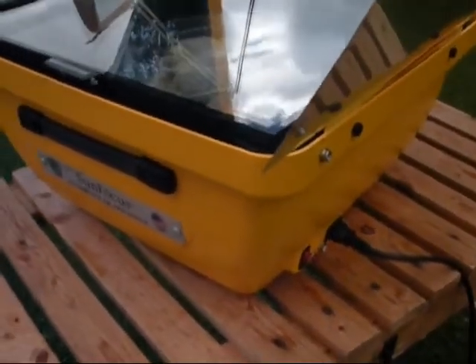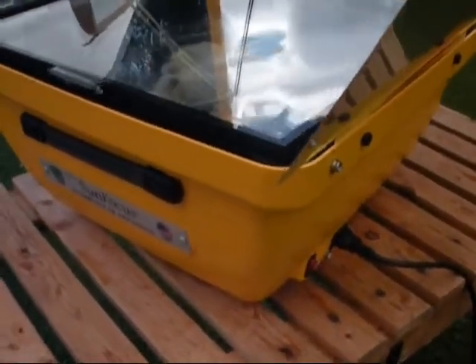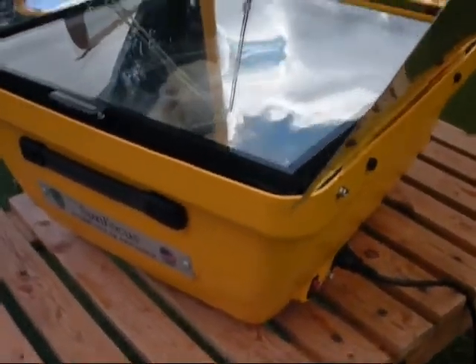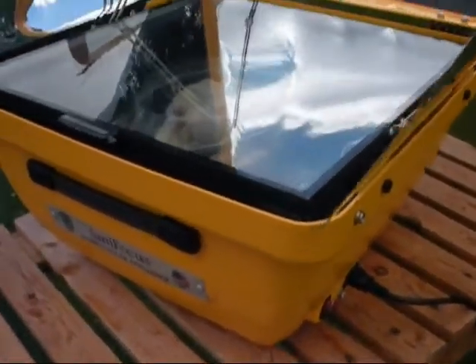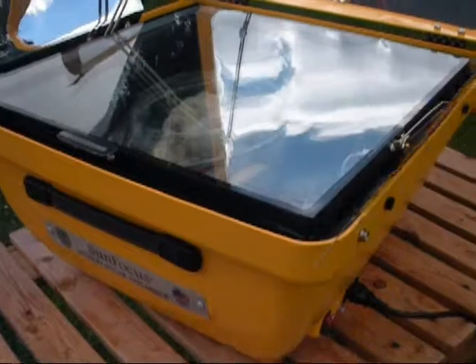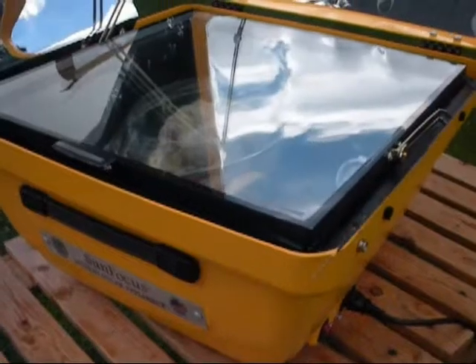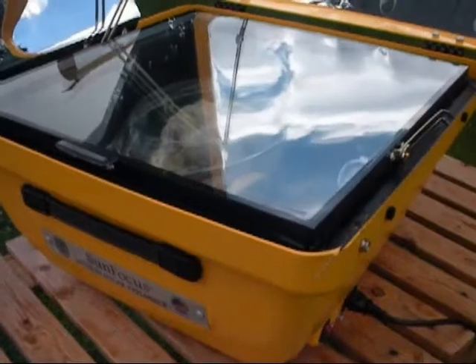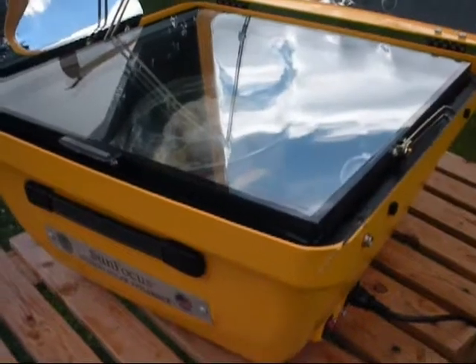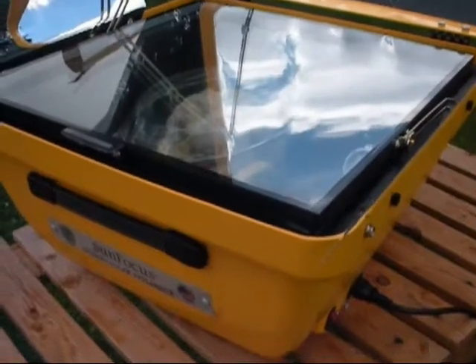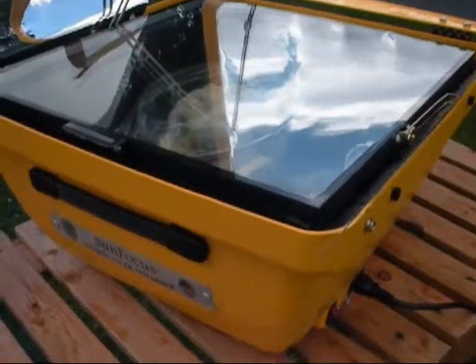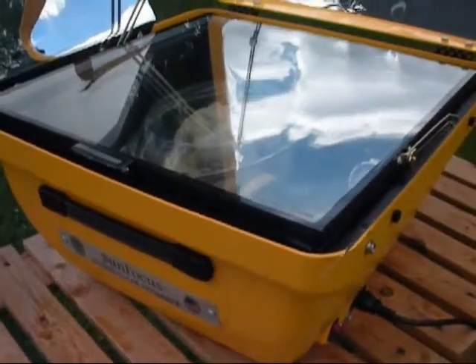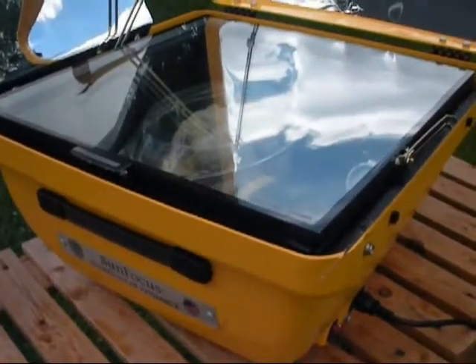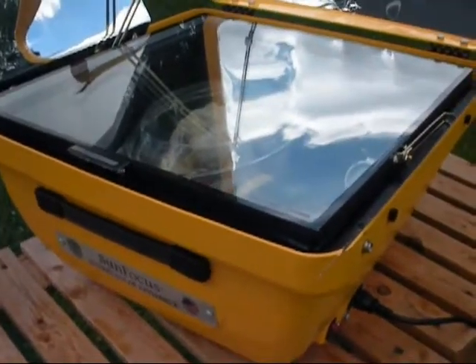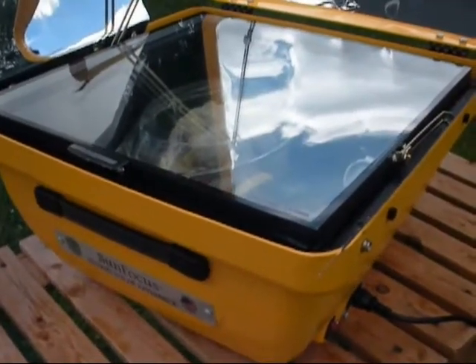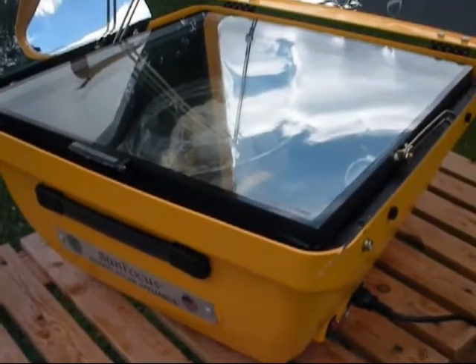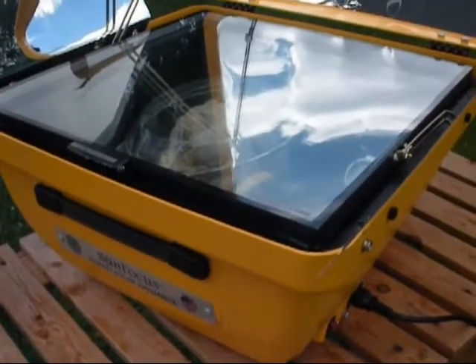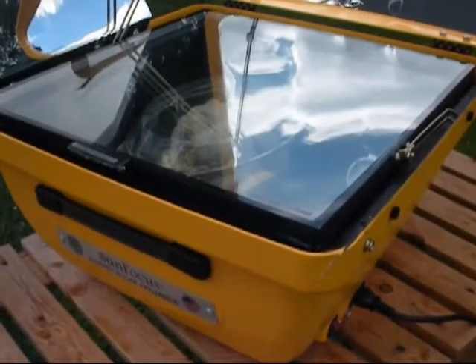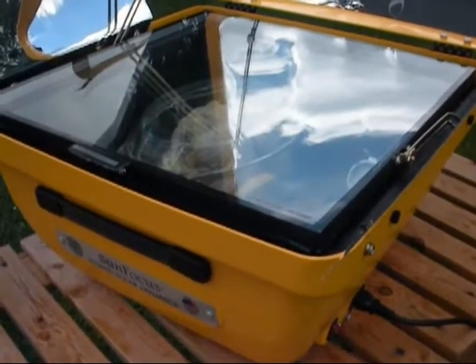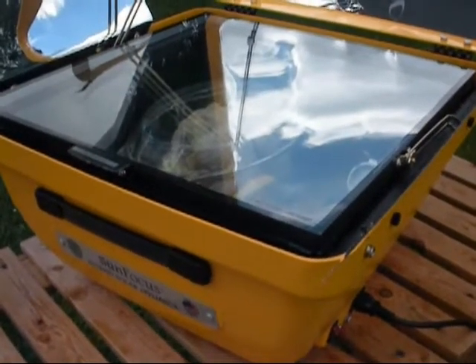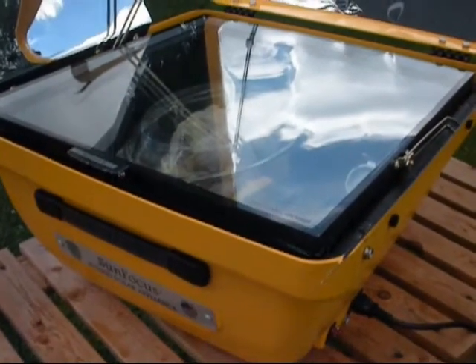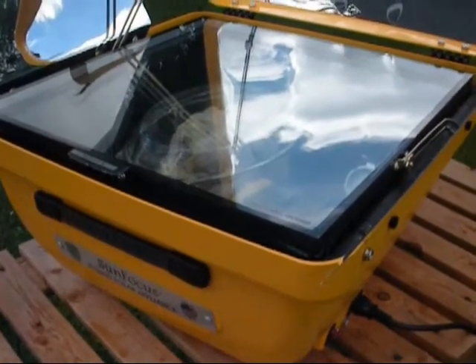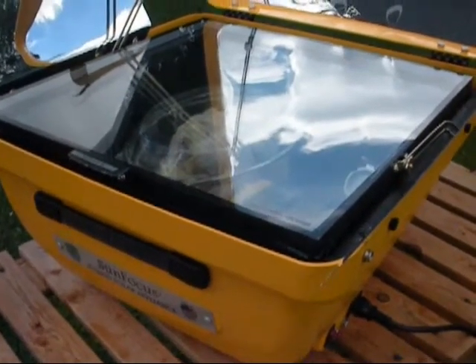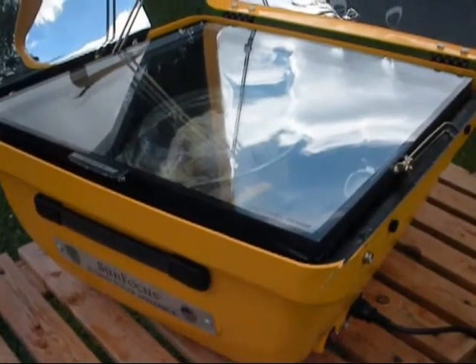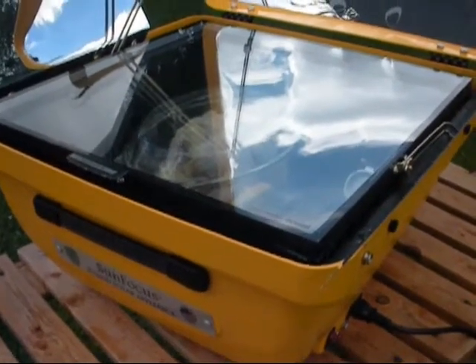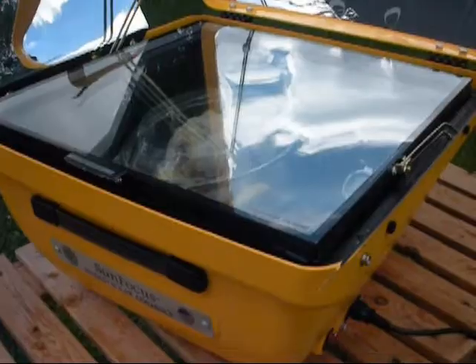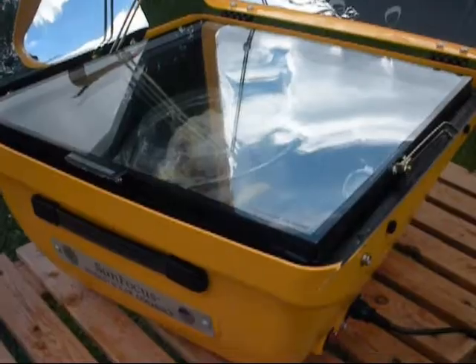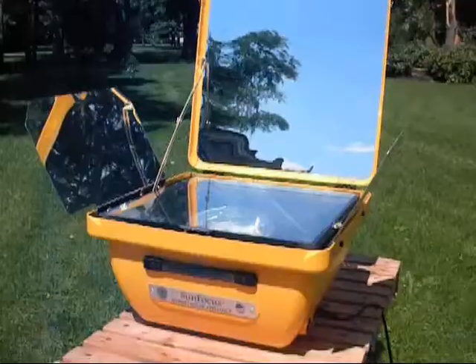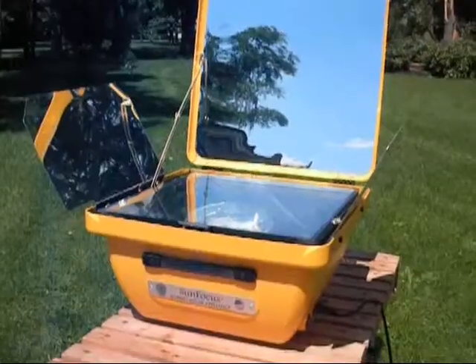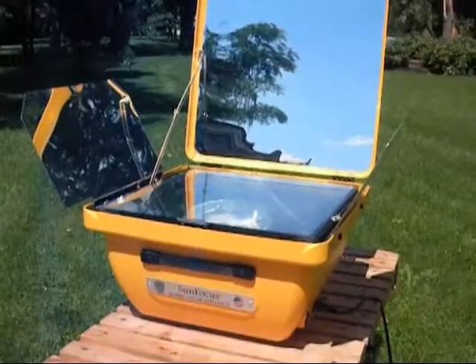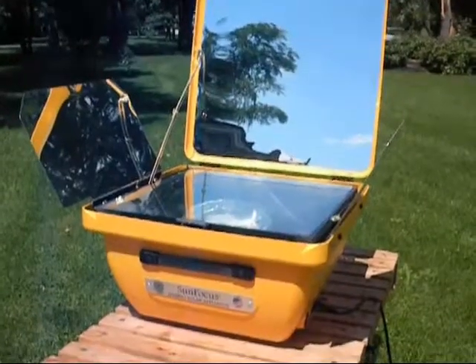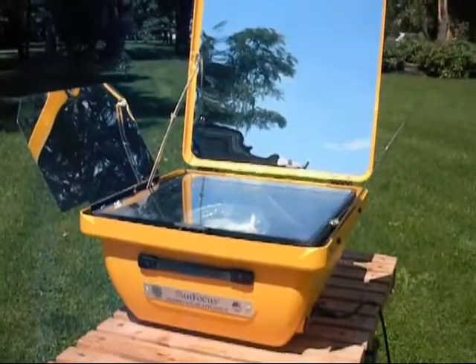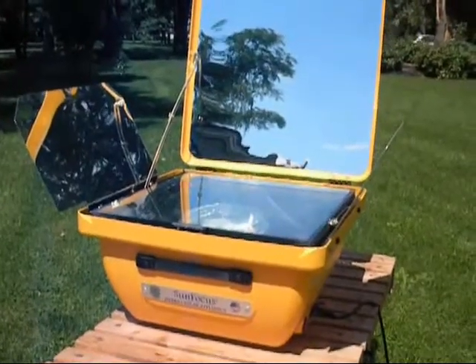Inside the oven's a little over 300 degrees. Once that's done, maybe this cloud cover will disappear.